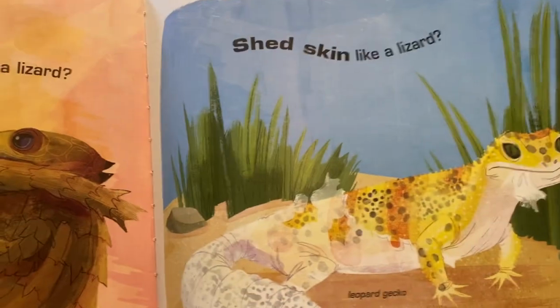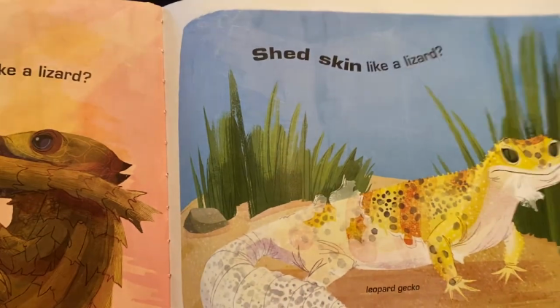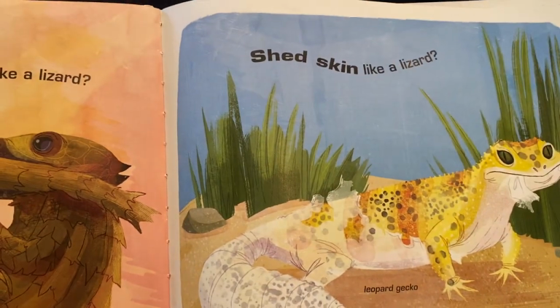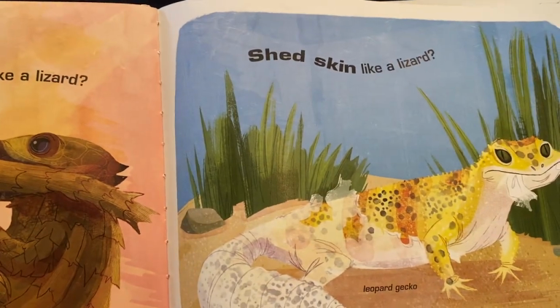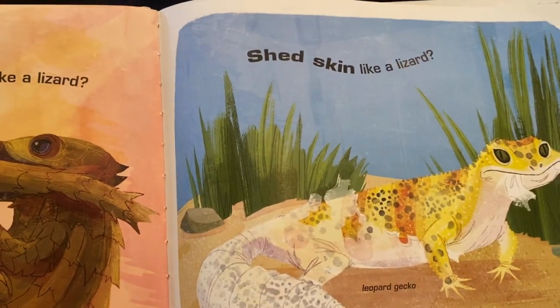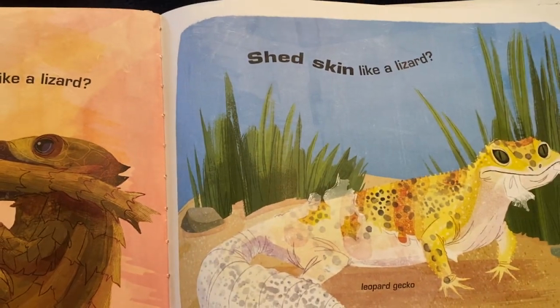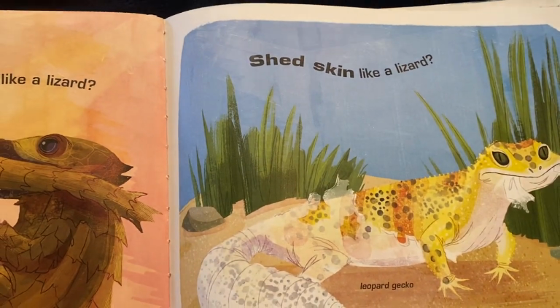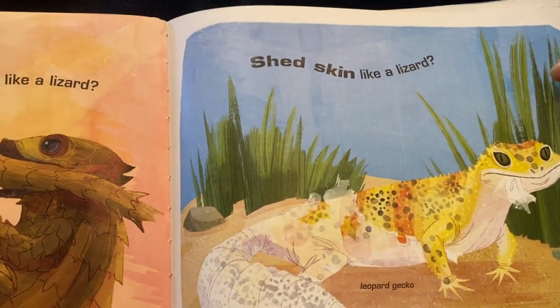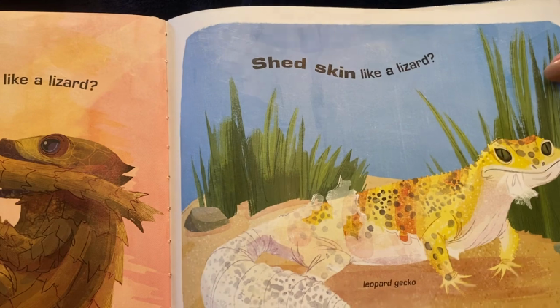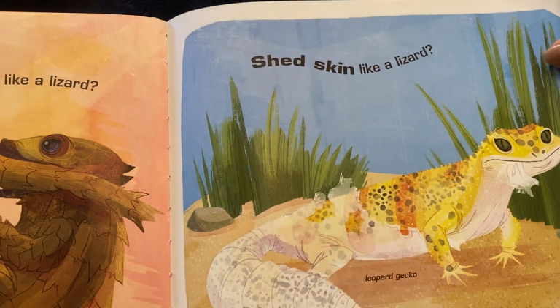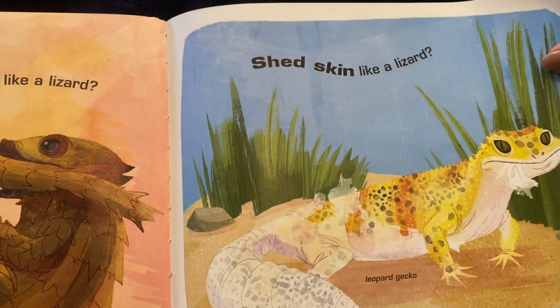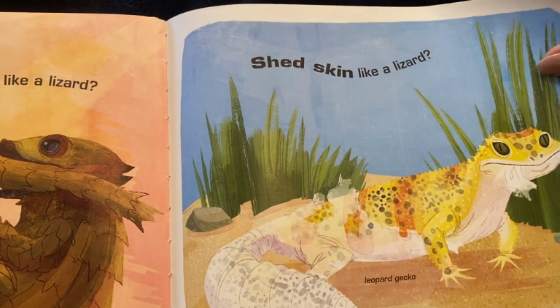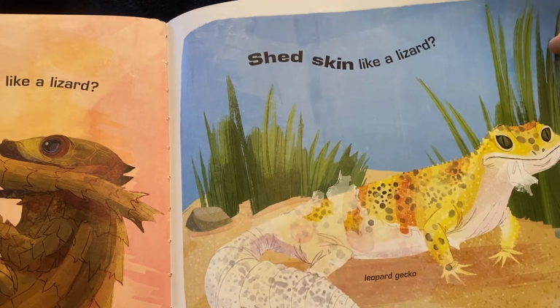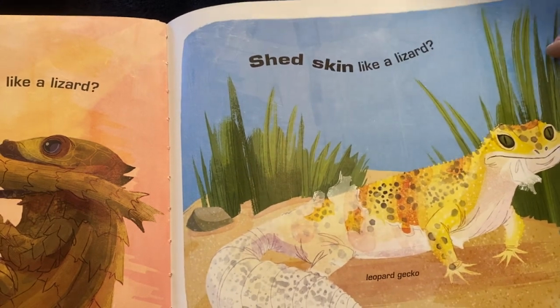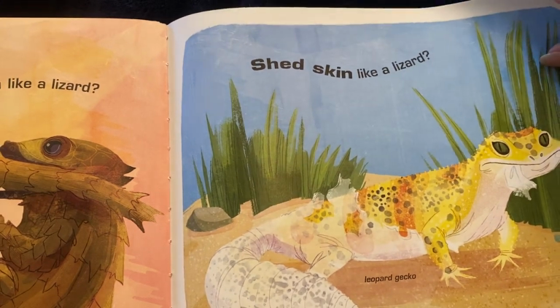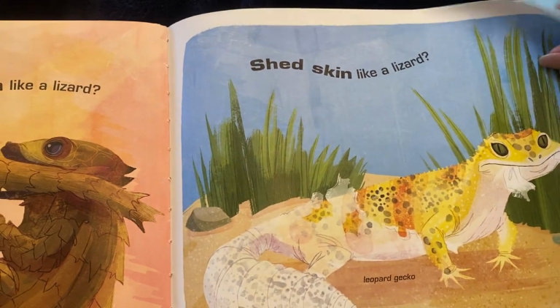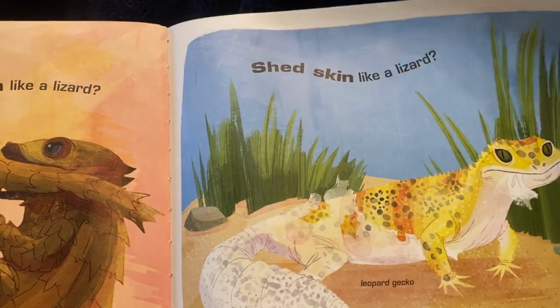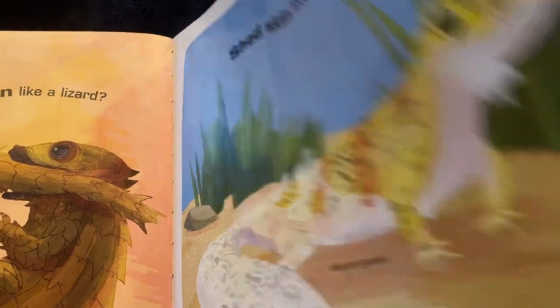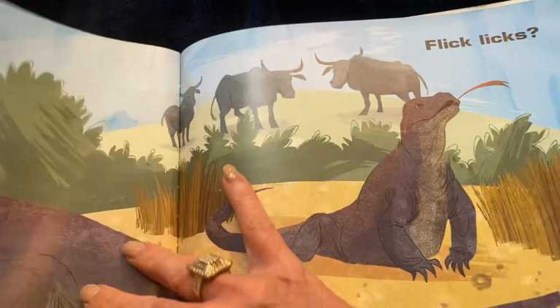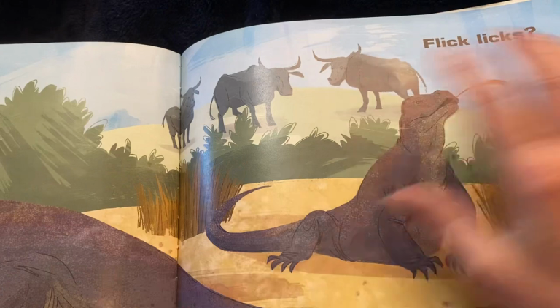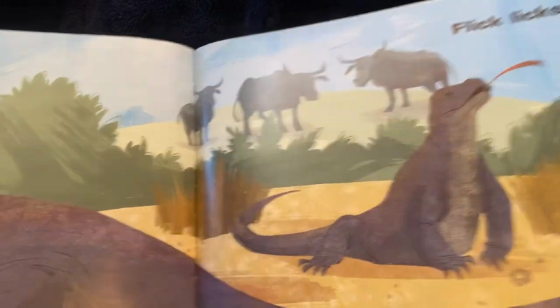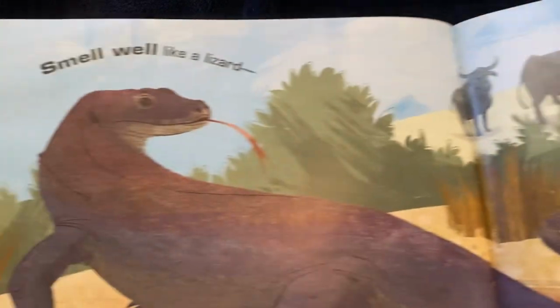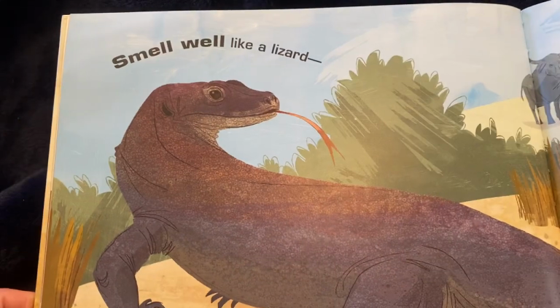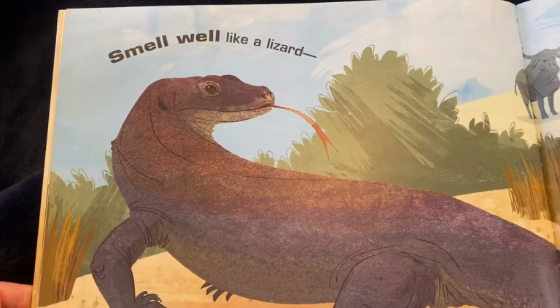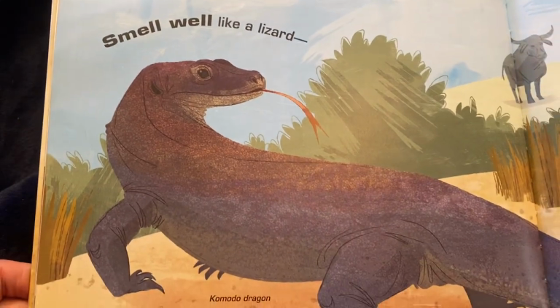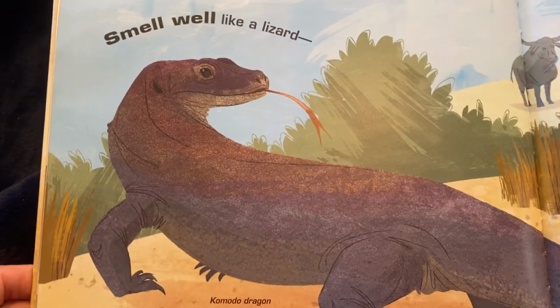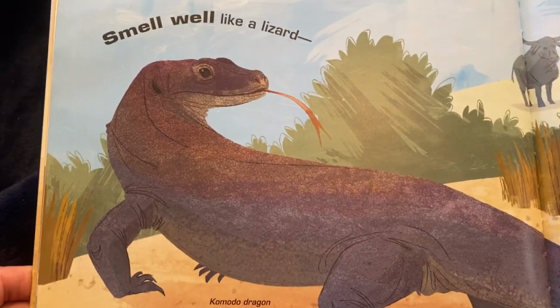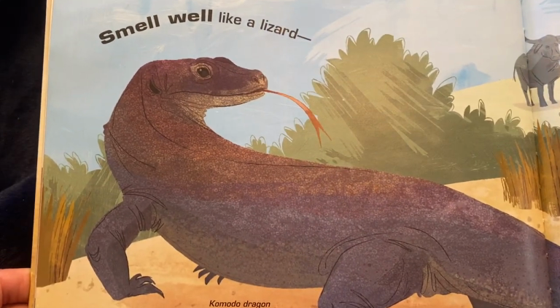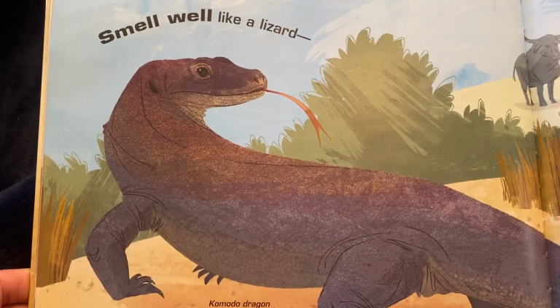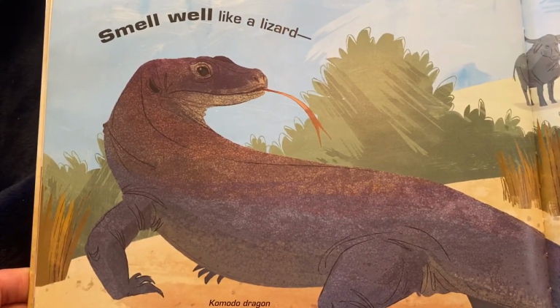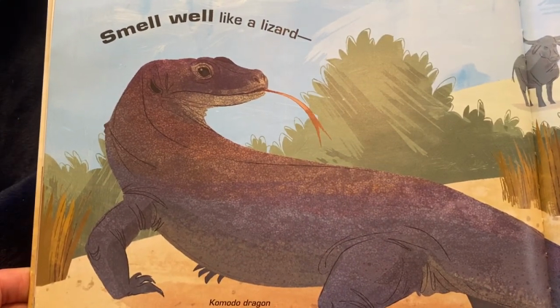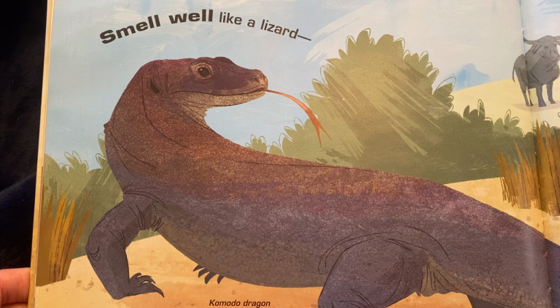Can you shed skin like a lizard? This is called a leopard gecko. You see all those spots? Can you smell well like a lizard? That's a big Komodo dragon.